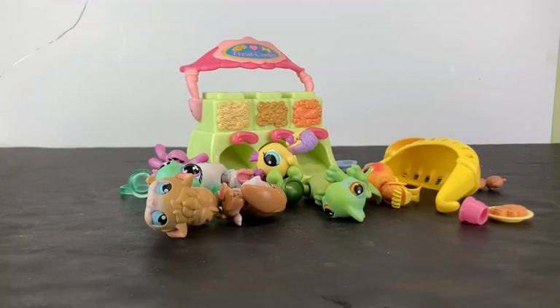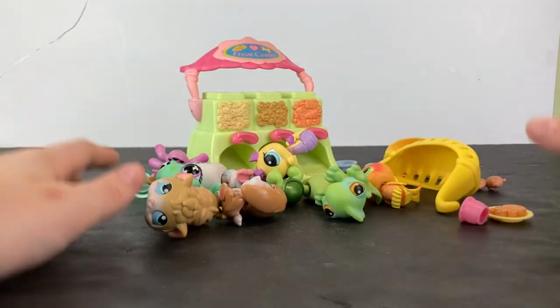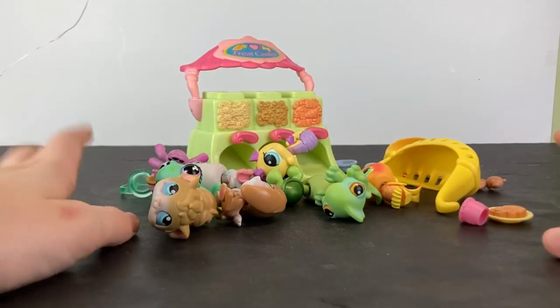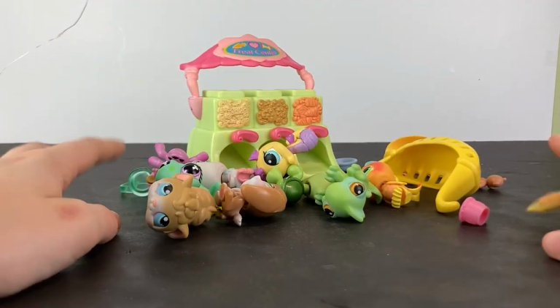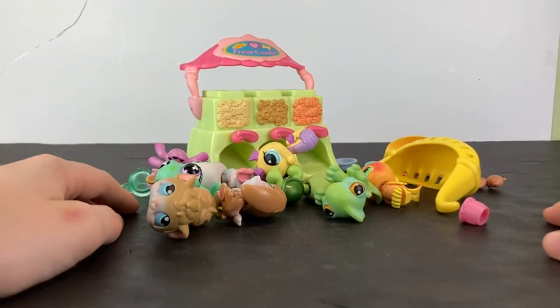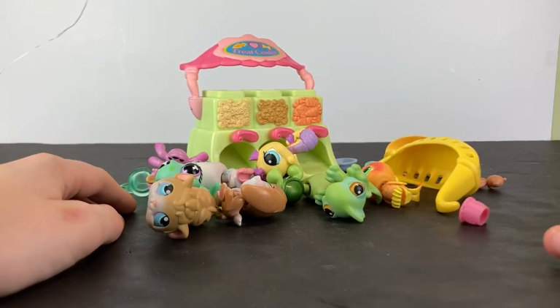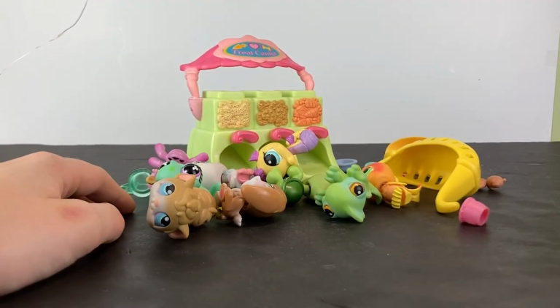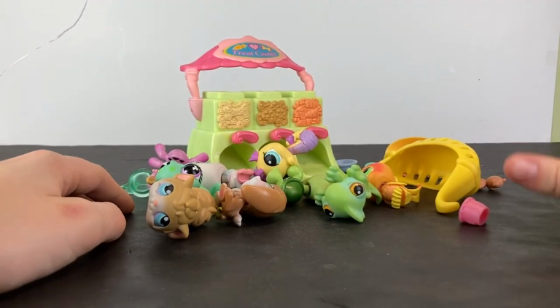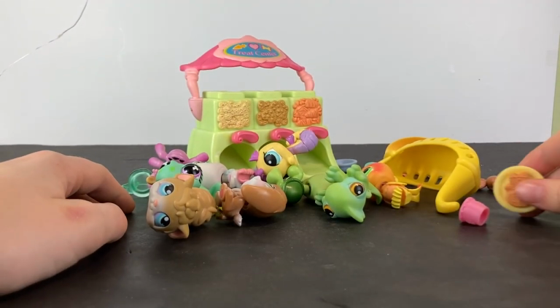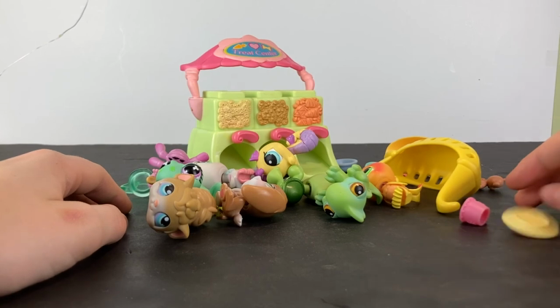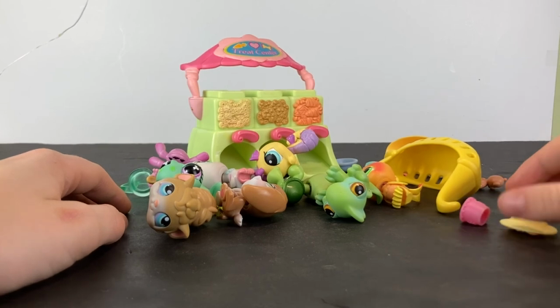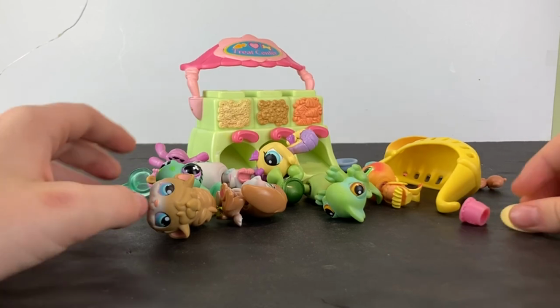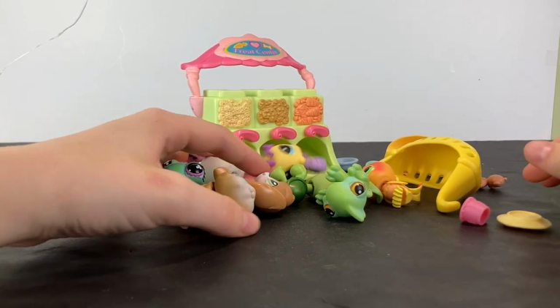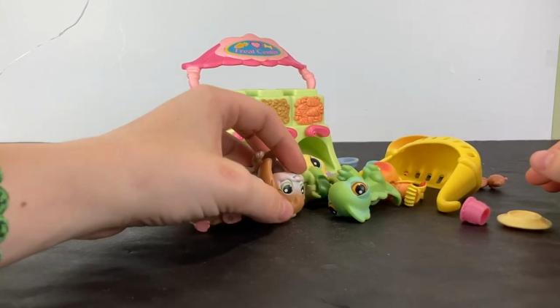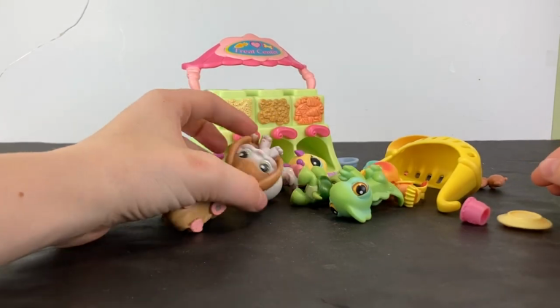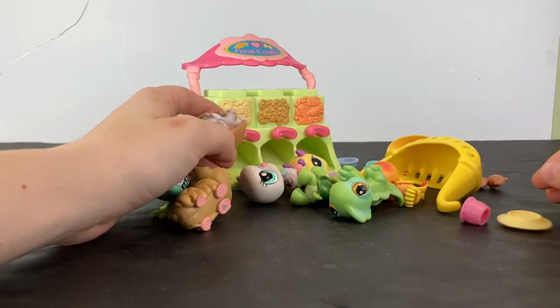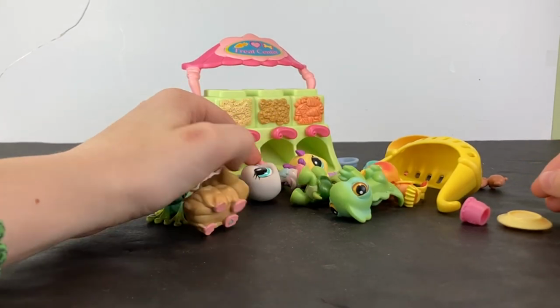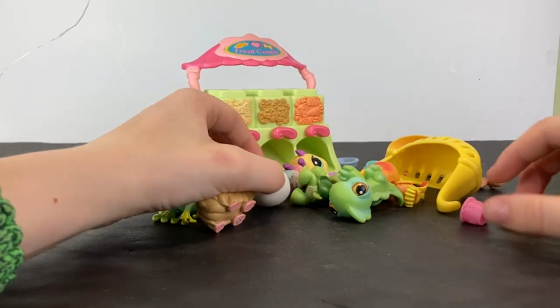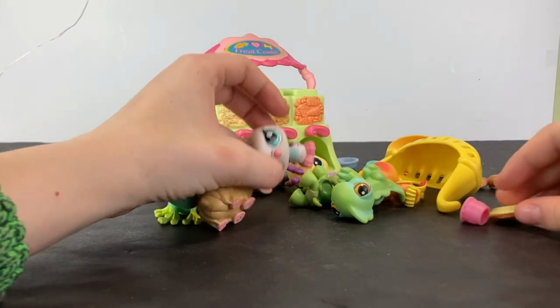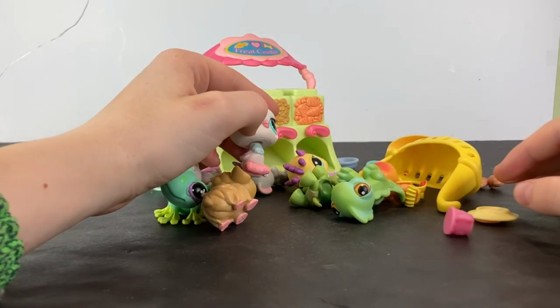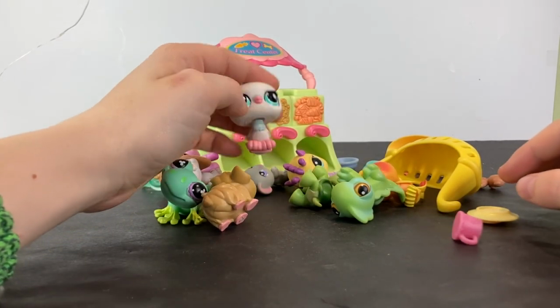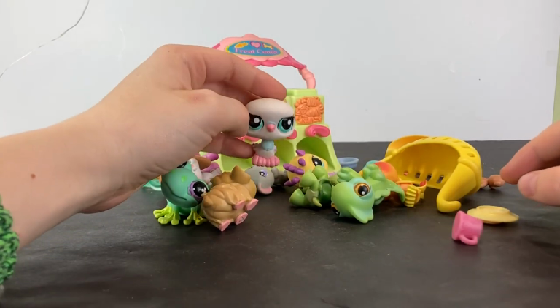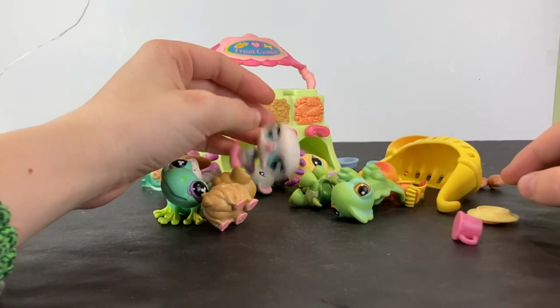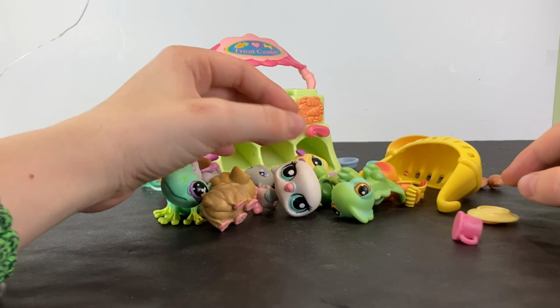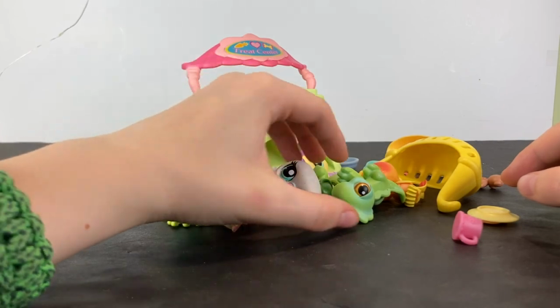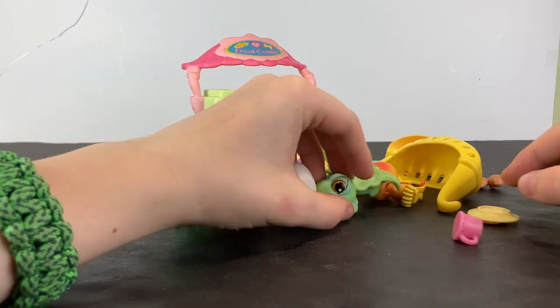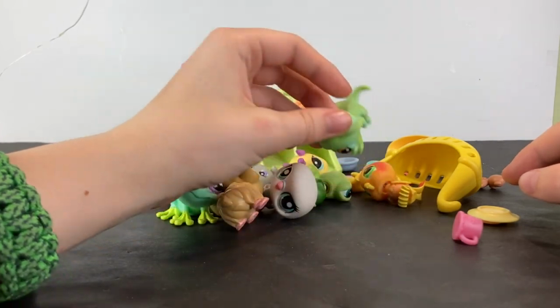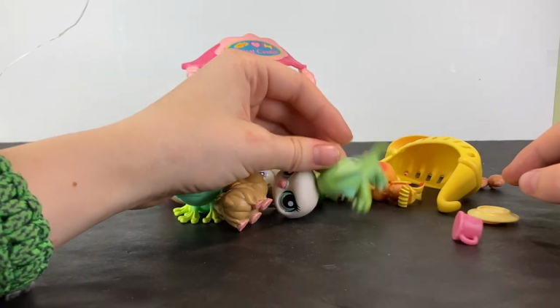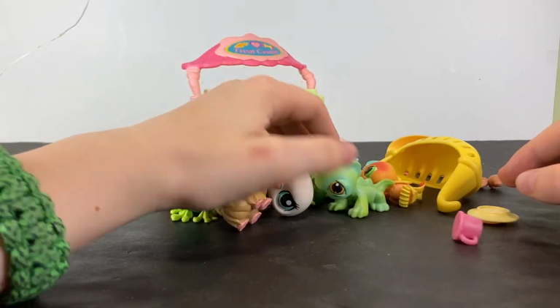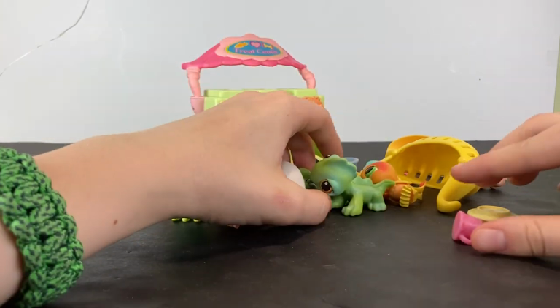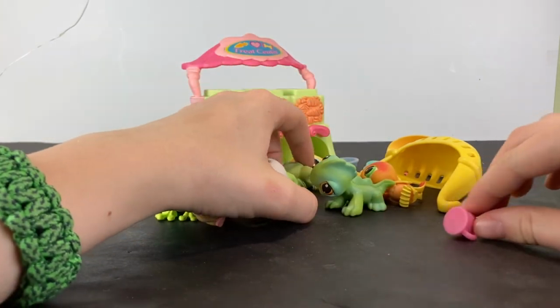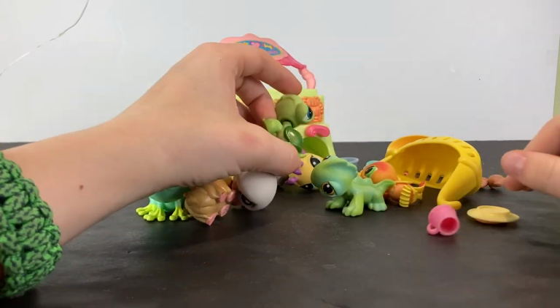Hello, hands here. Today I got a package of a bunch of things. This is probably one of the biggest packages of LPS thingies that I've ever gotten.